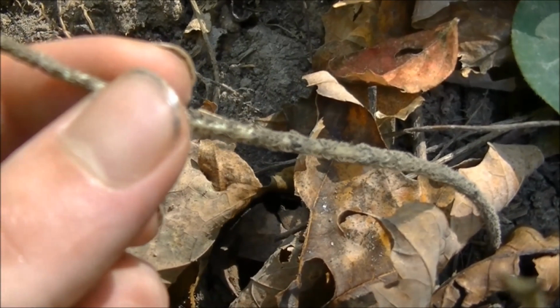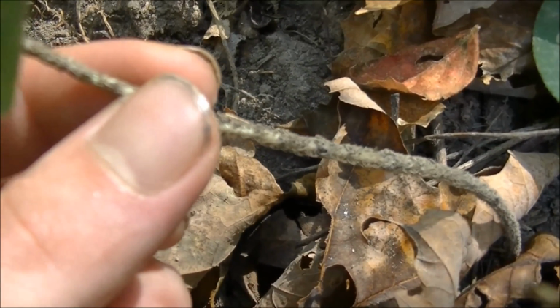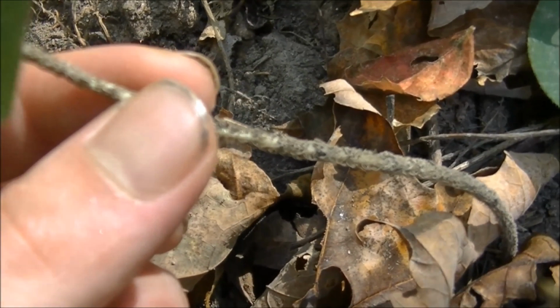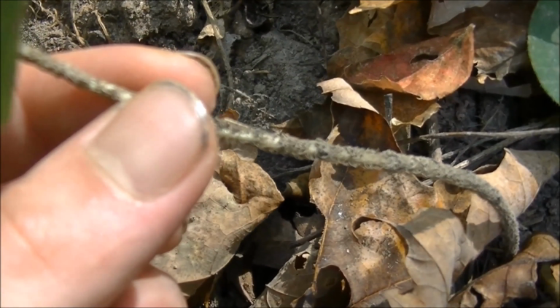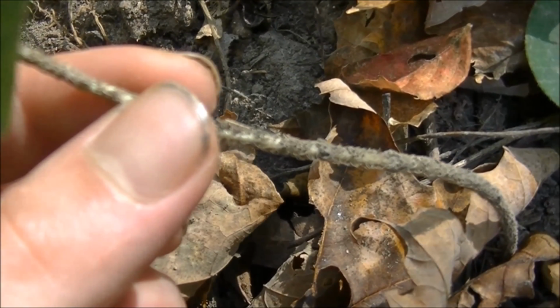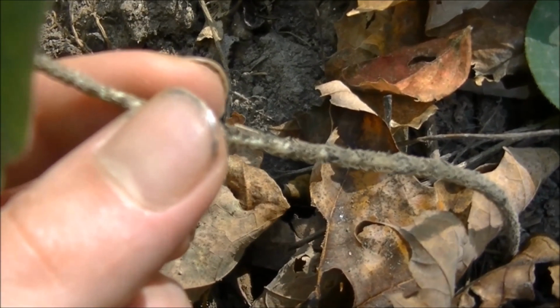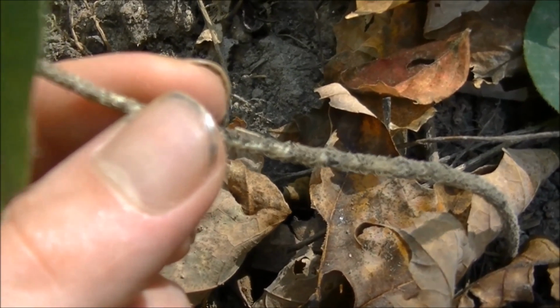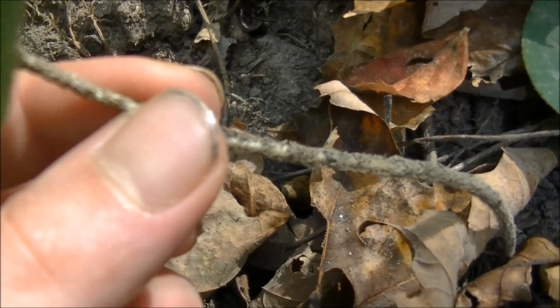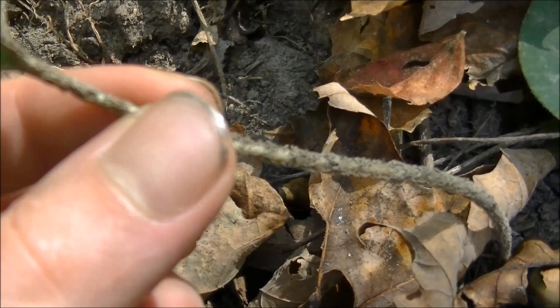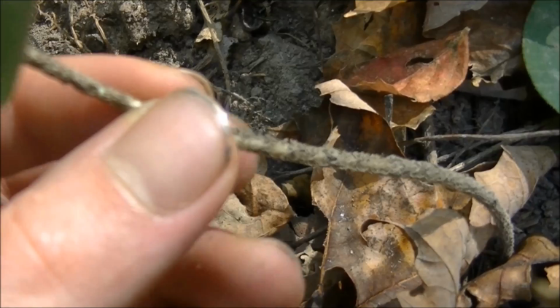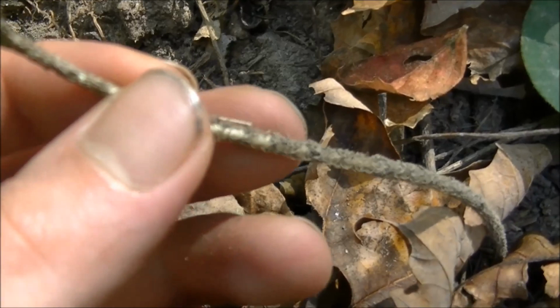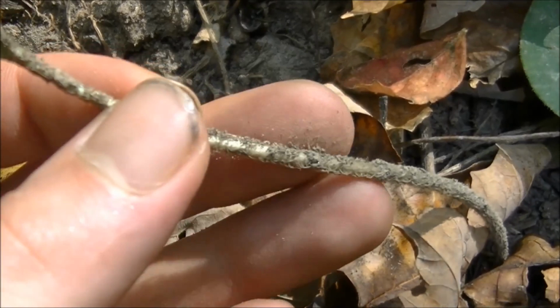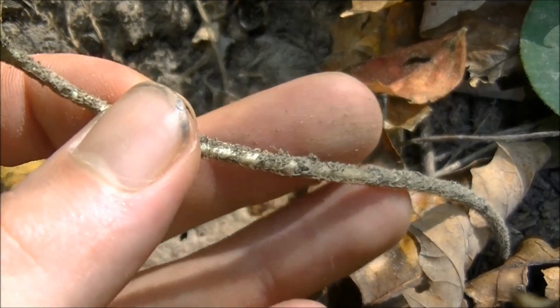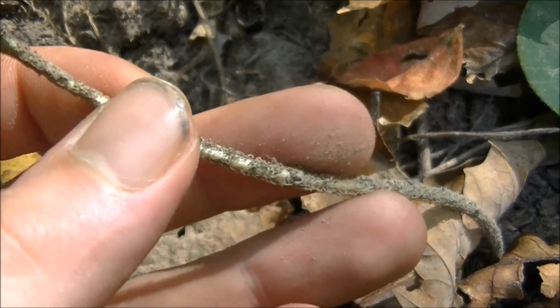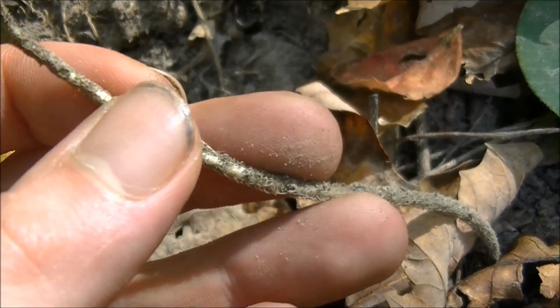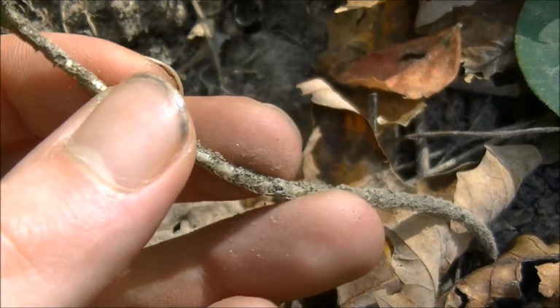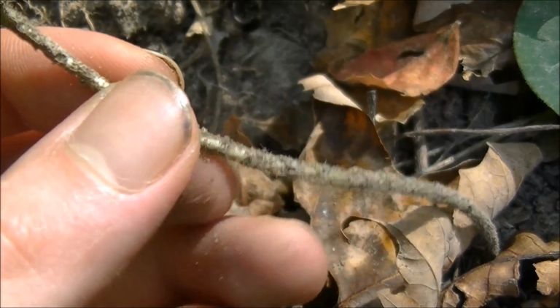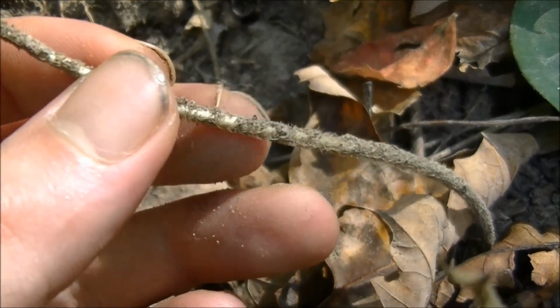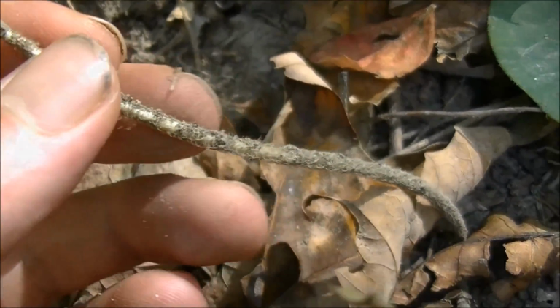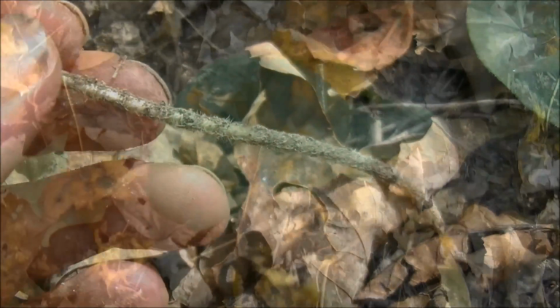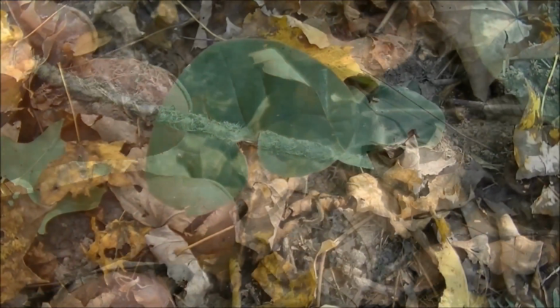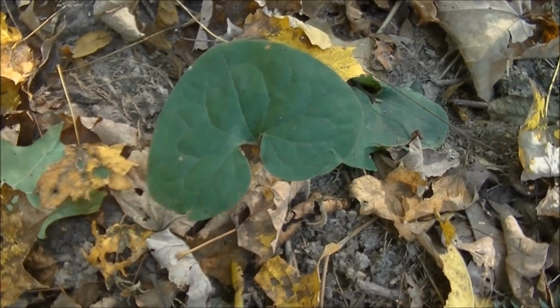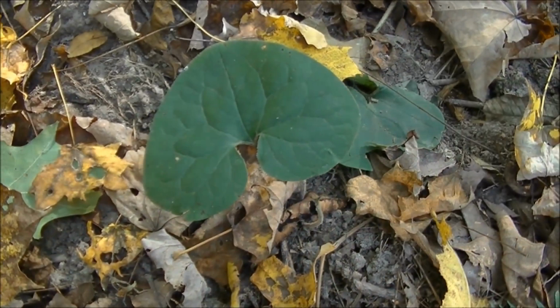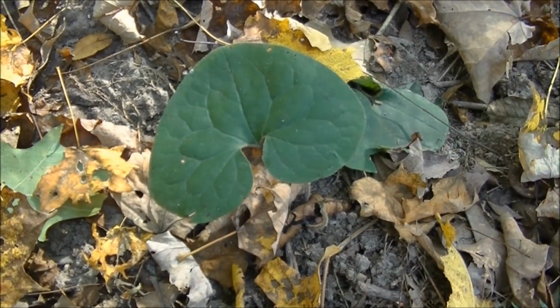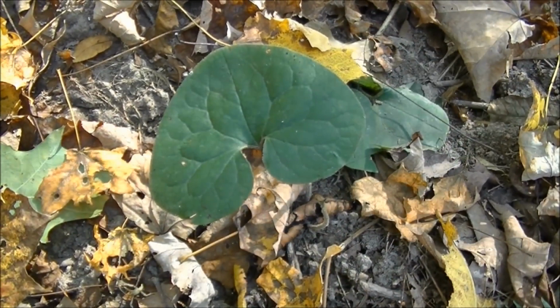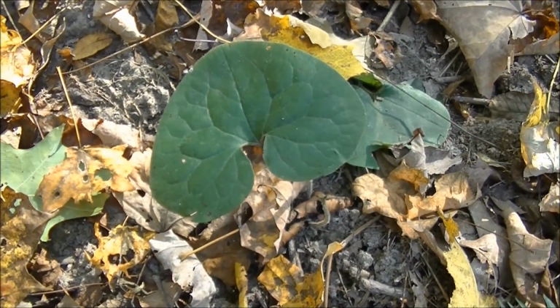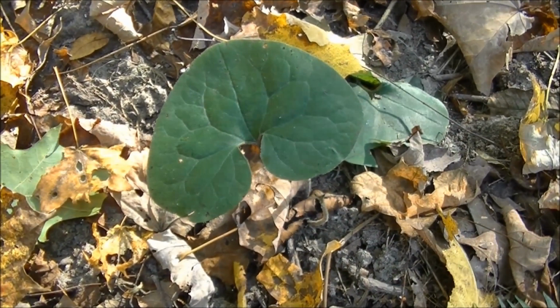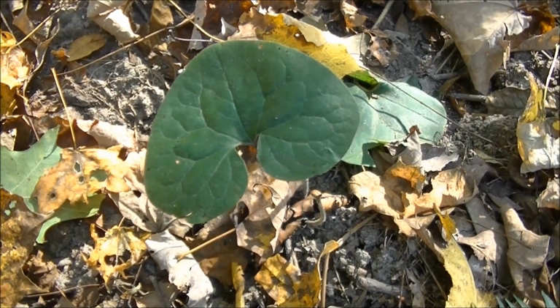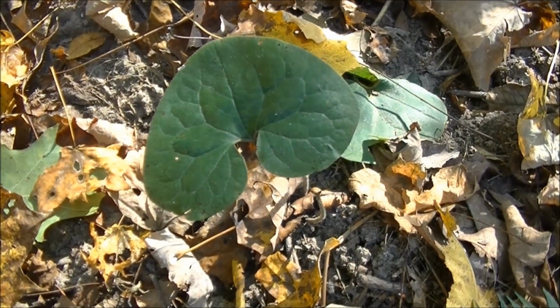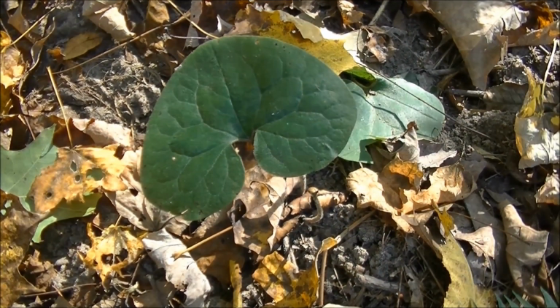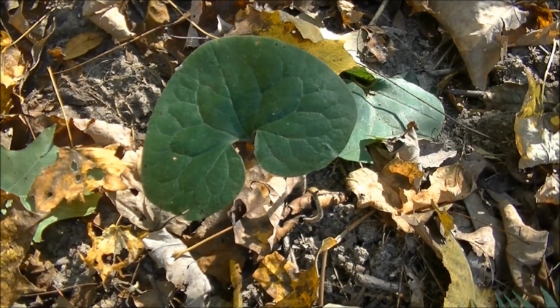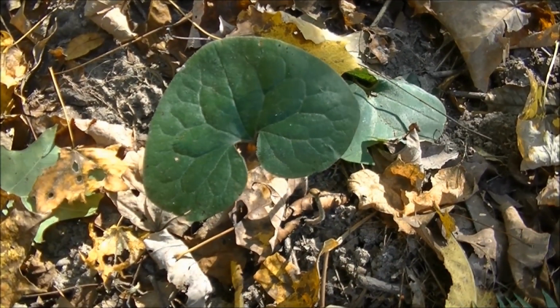The stem of wild ginger is very delicate and it has little hairs and bristles running up and down. Usually this plant grows in large colonies and generally wherever you find one you'll find another.